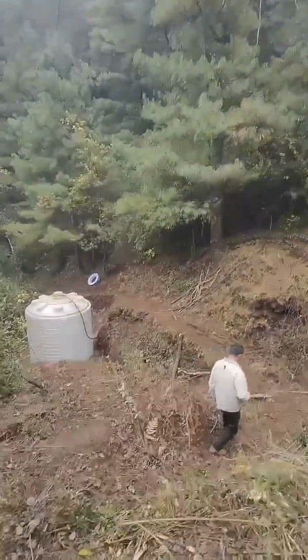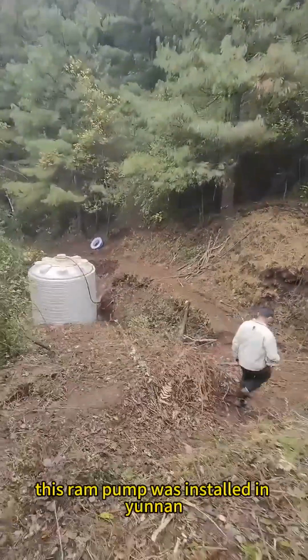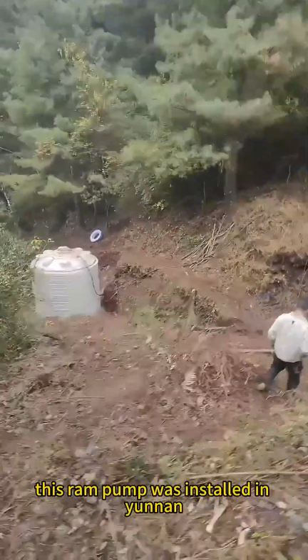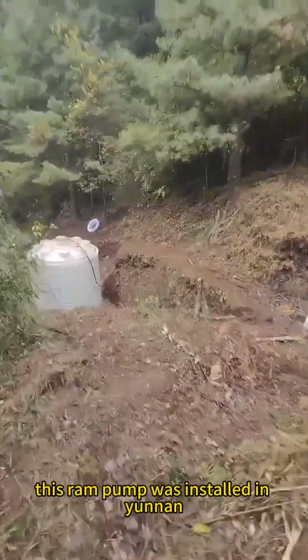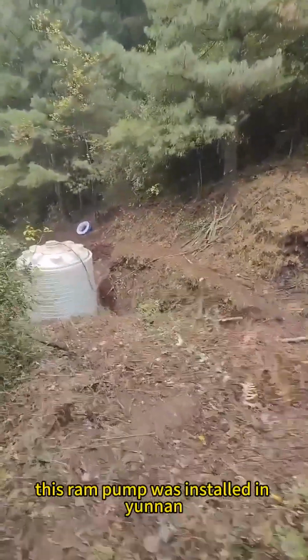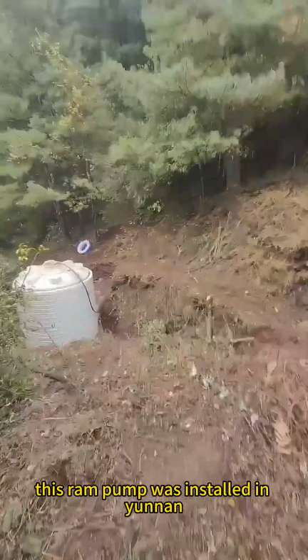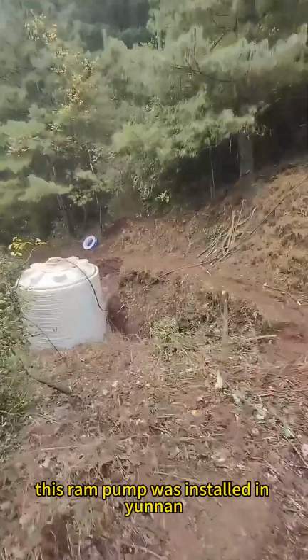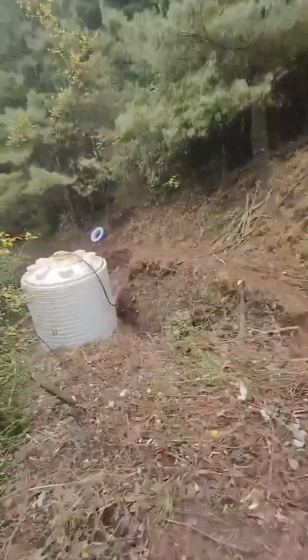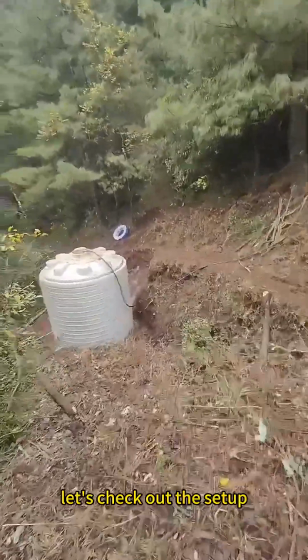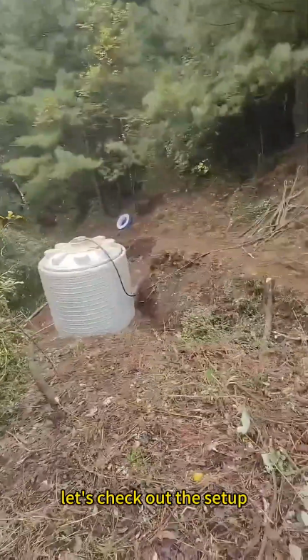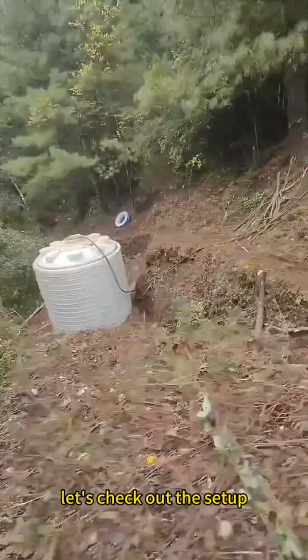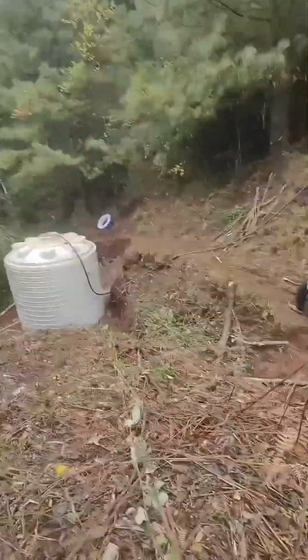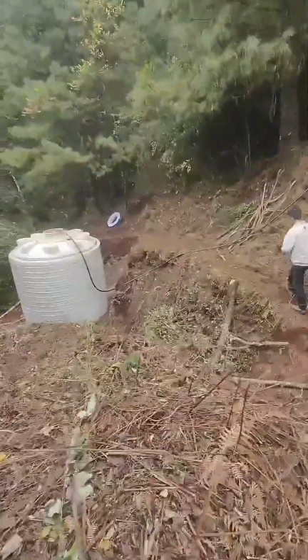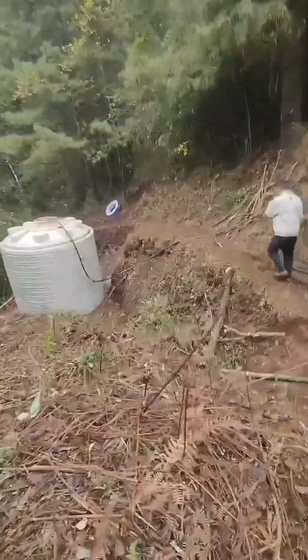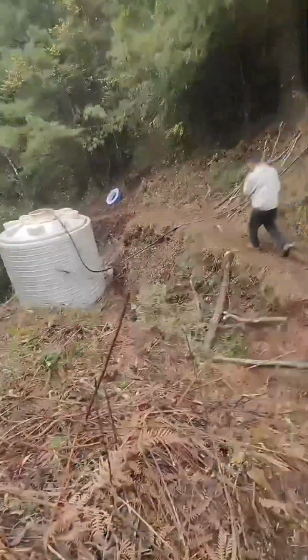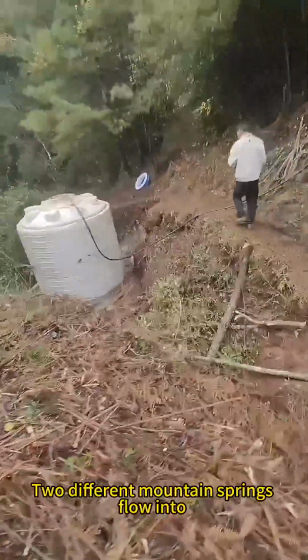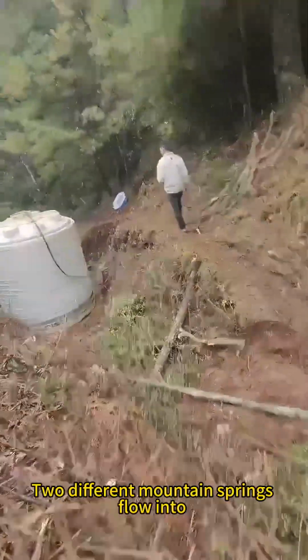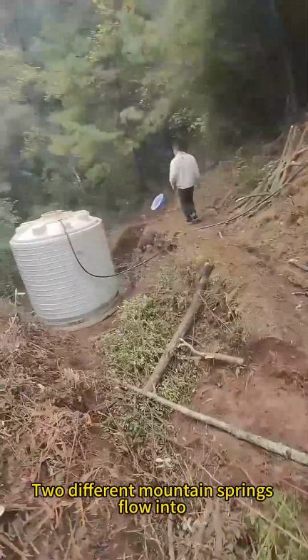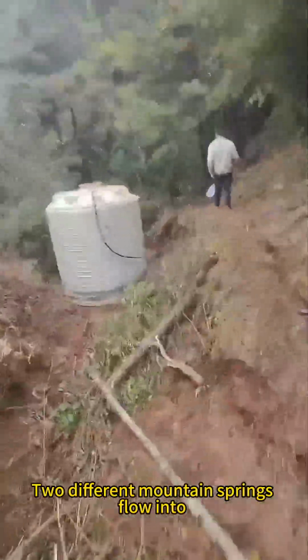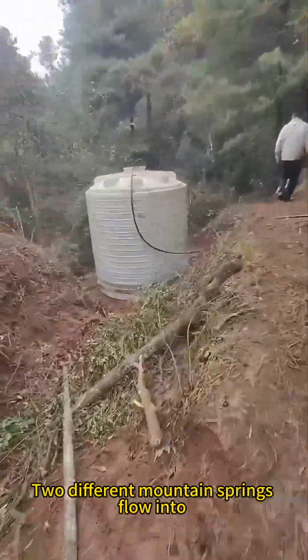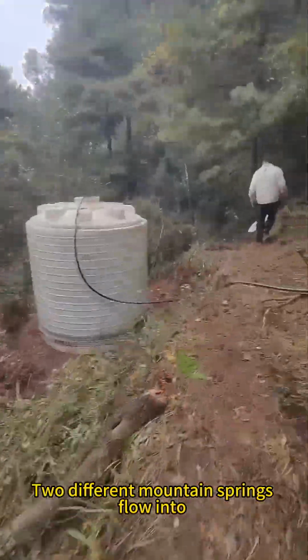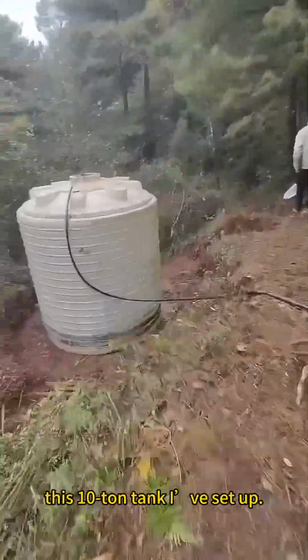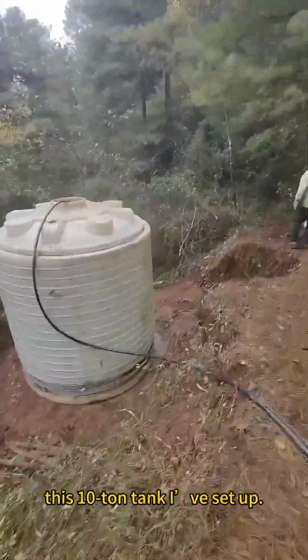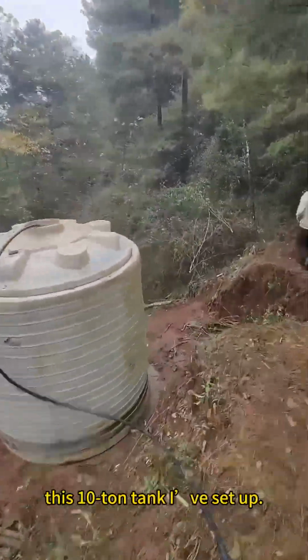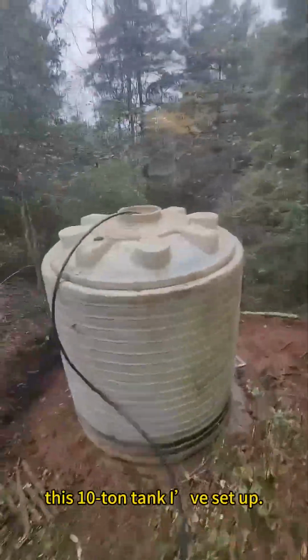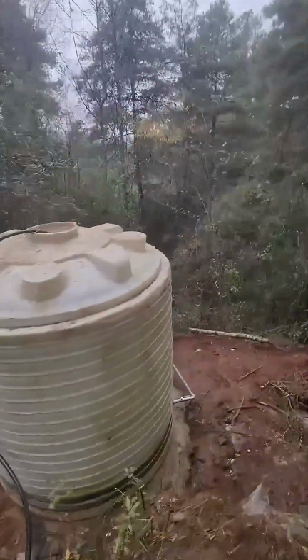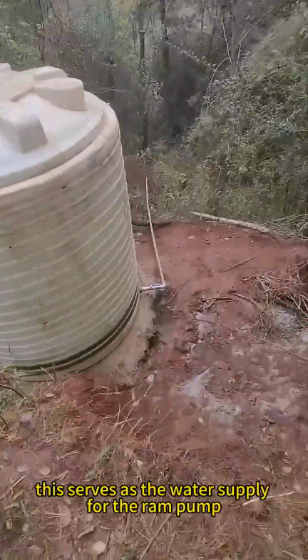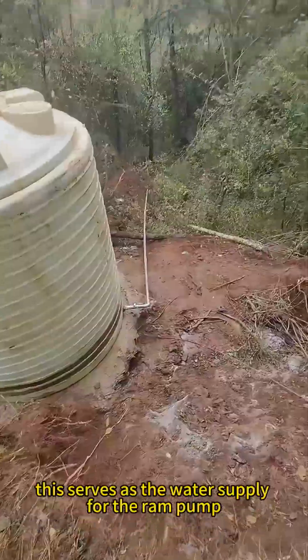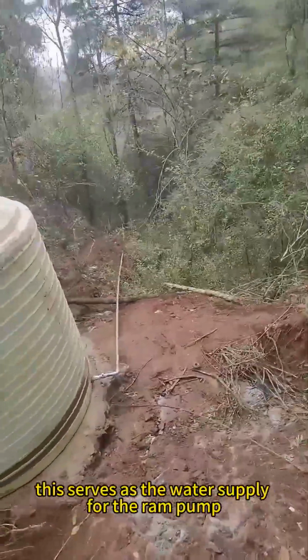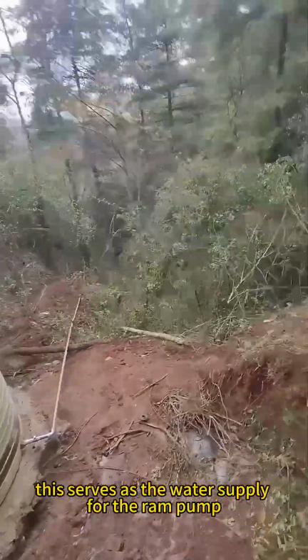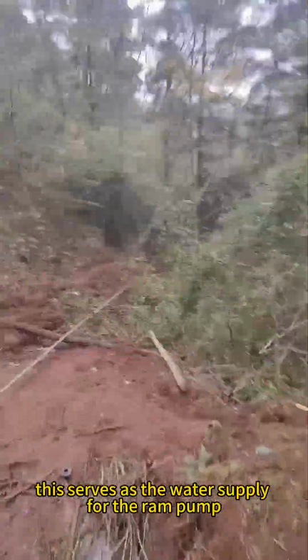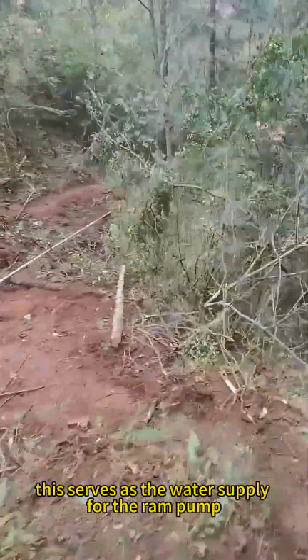This ram pump was installed in Yunnan. Let's check out the setup. Two different mountain springs flow into this 10-ton tank I've set up, which serves as the water supply for the ram pump.